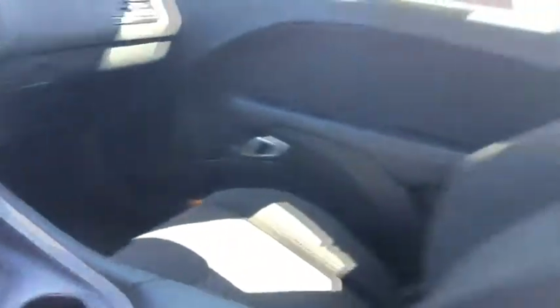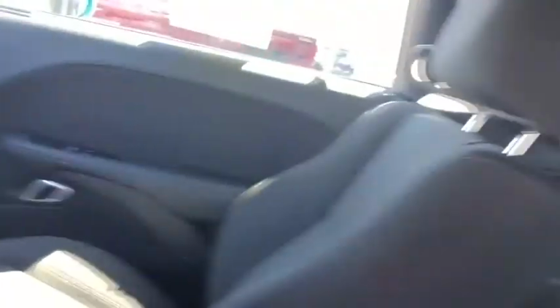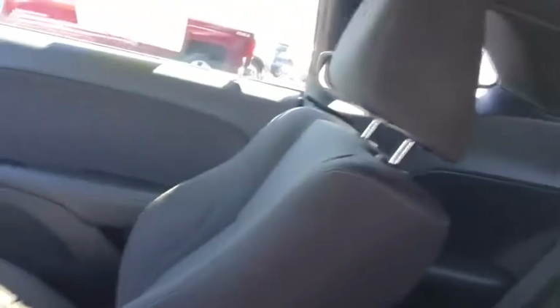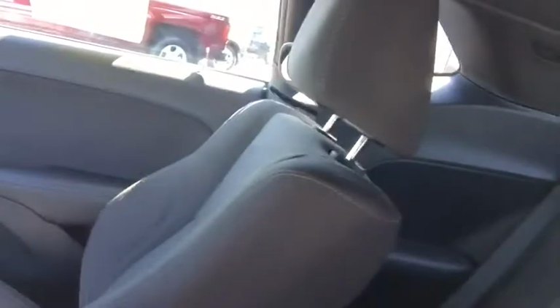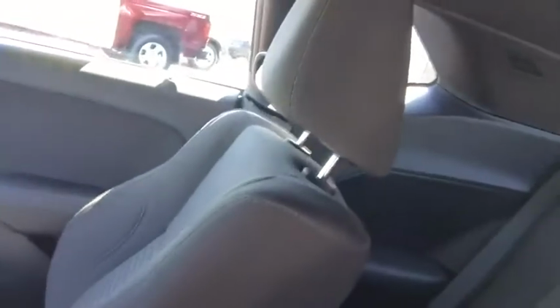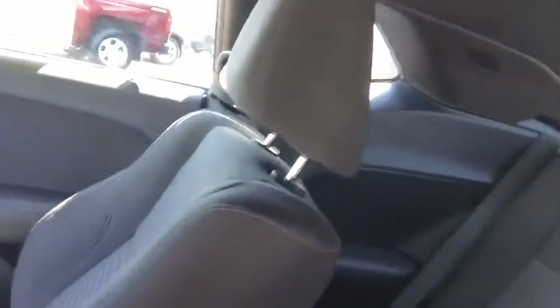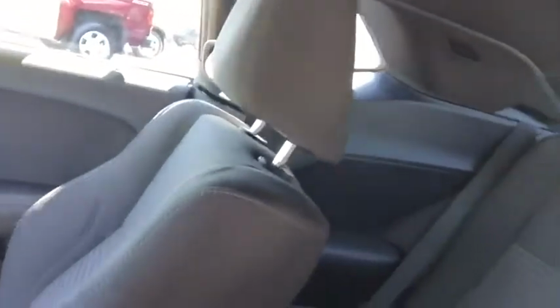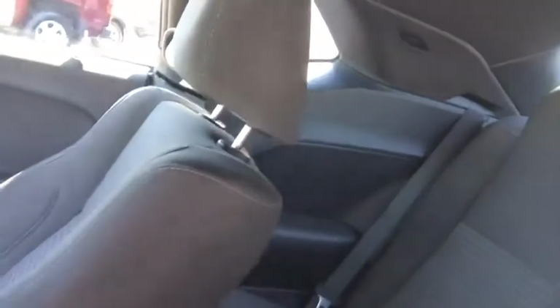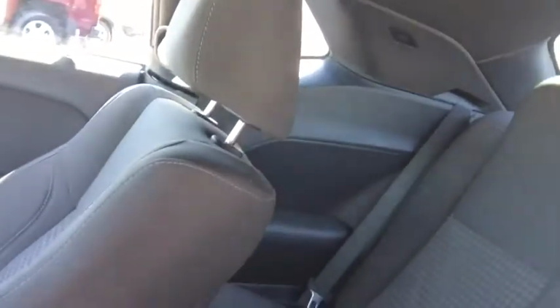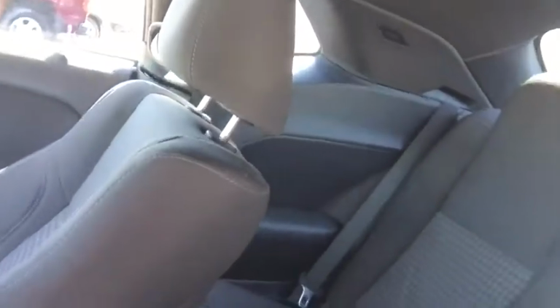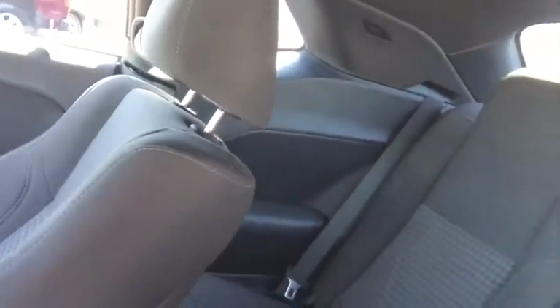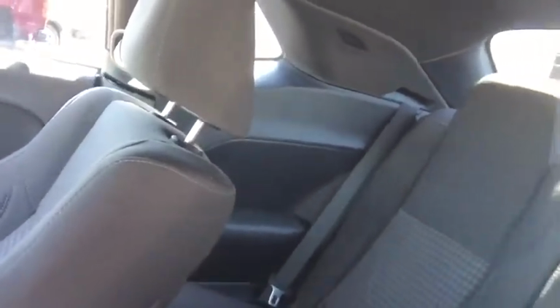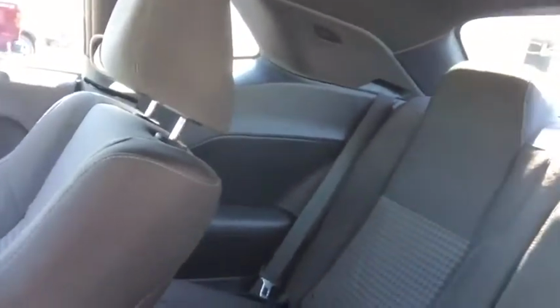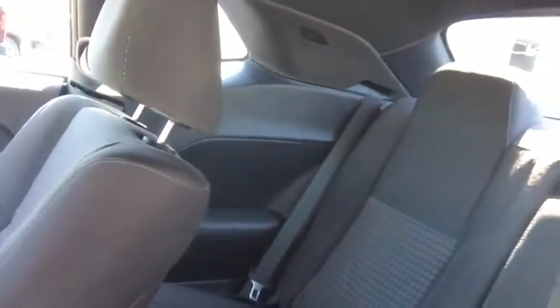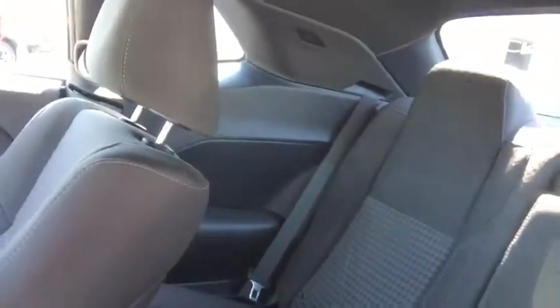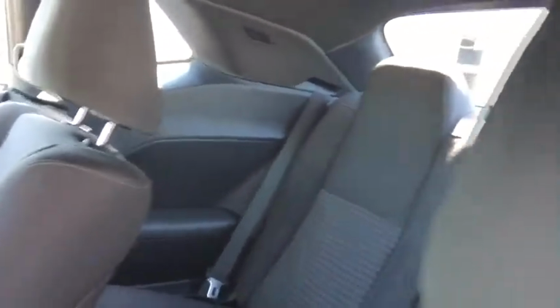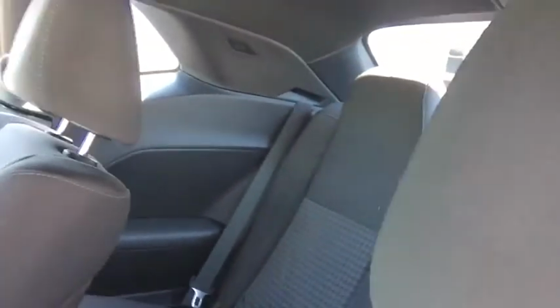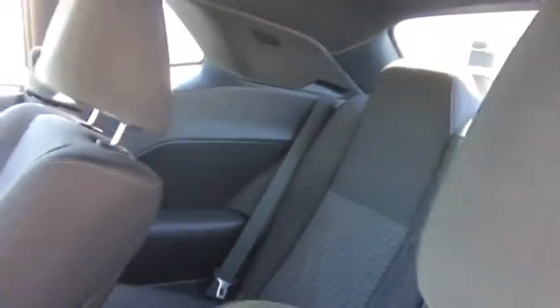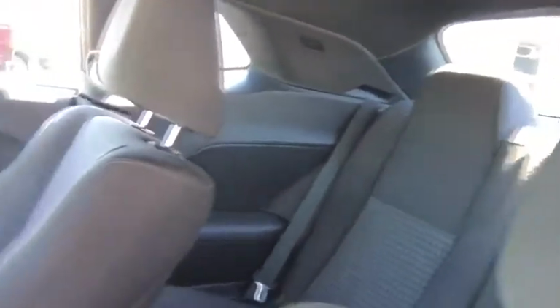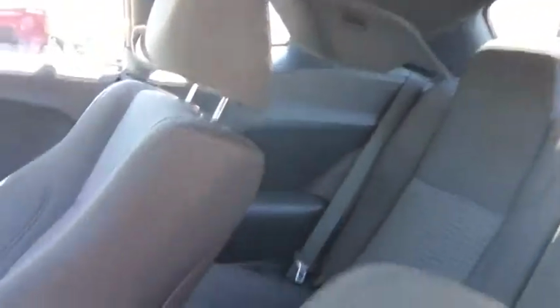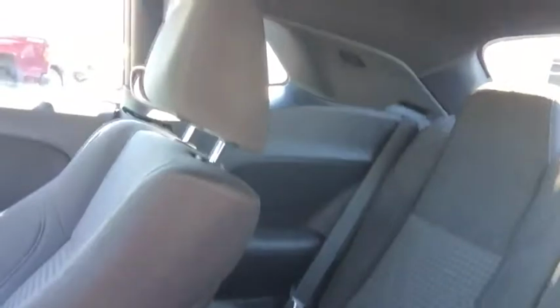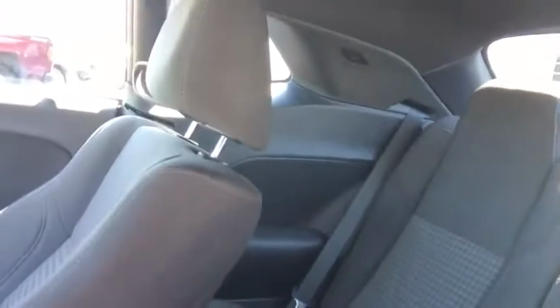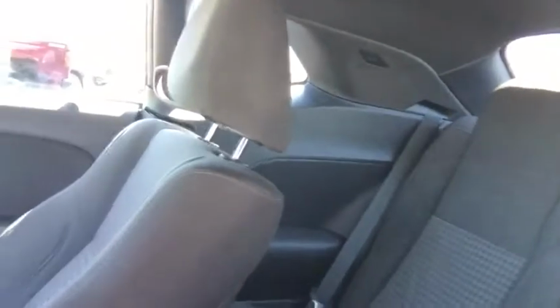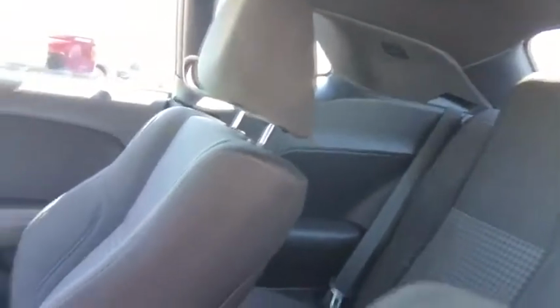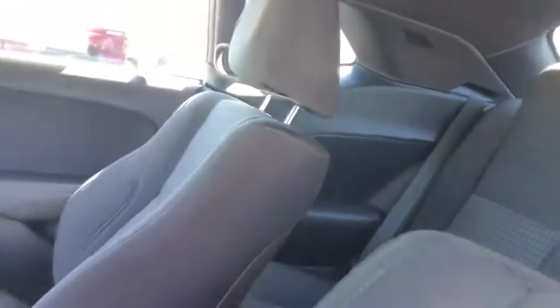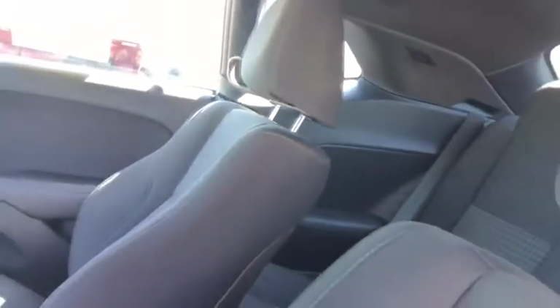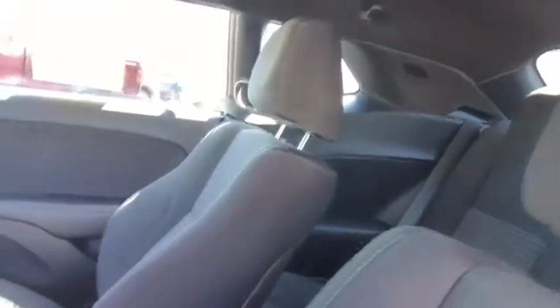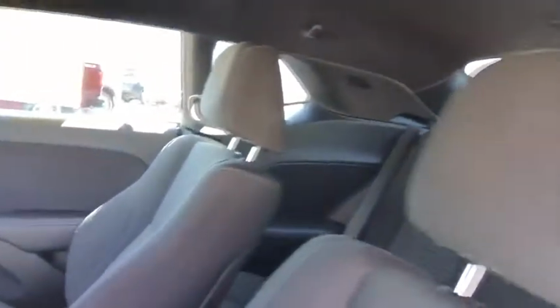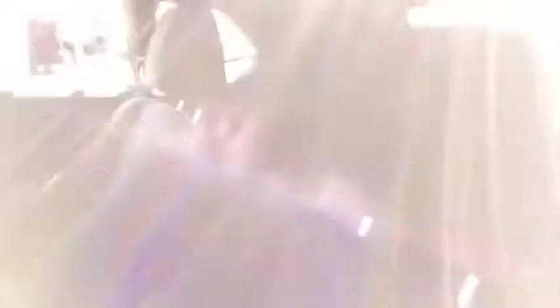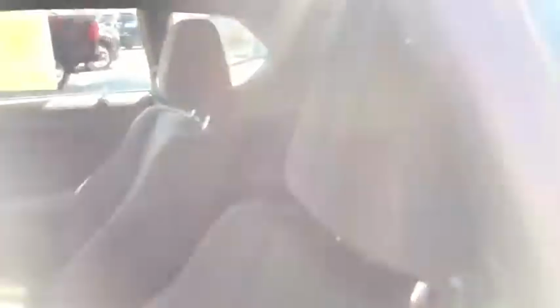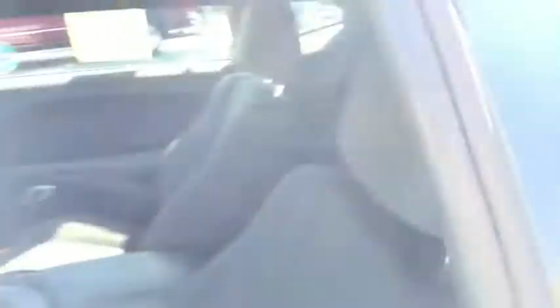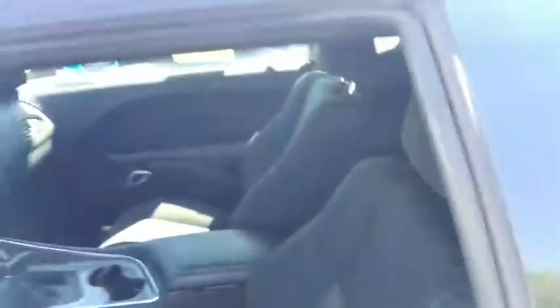There are back seats in this vehicle. You can access them by lifting the front seats forward a little bit. There is a little bit of room back there — not going to be extremely spacious, but definitely good enough for a few passengers.